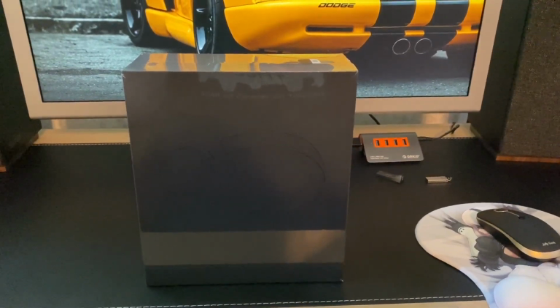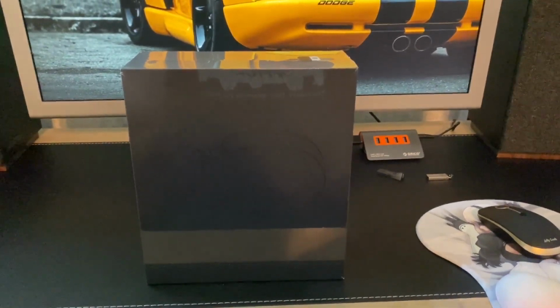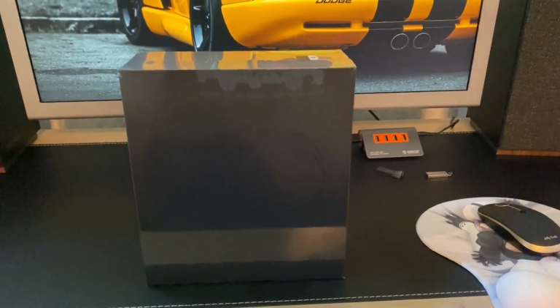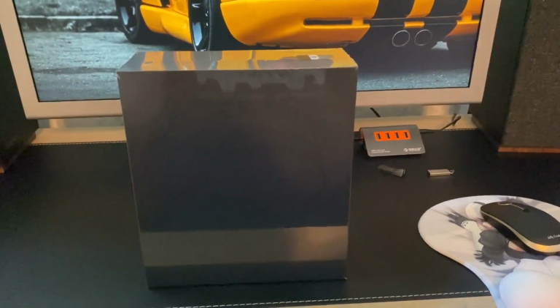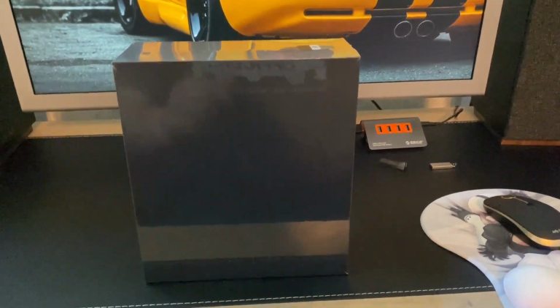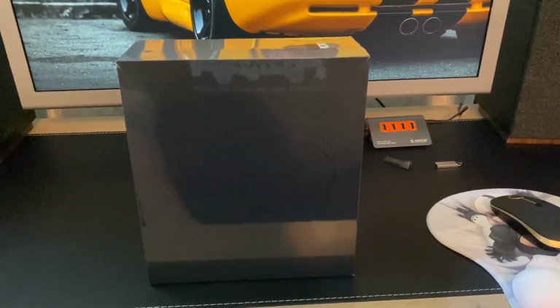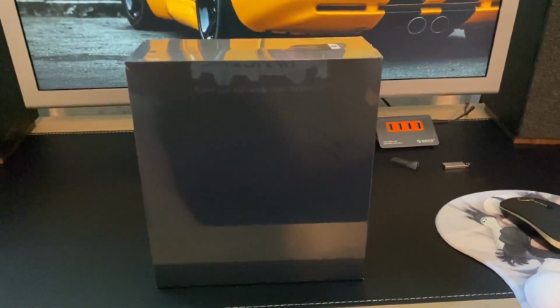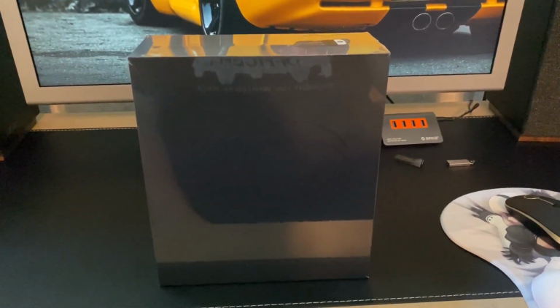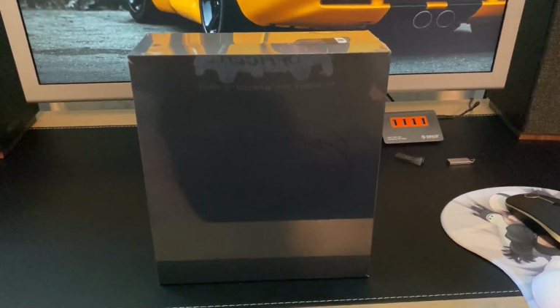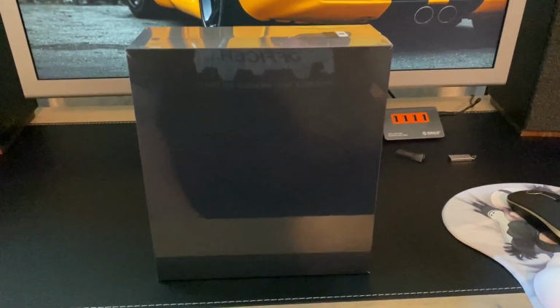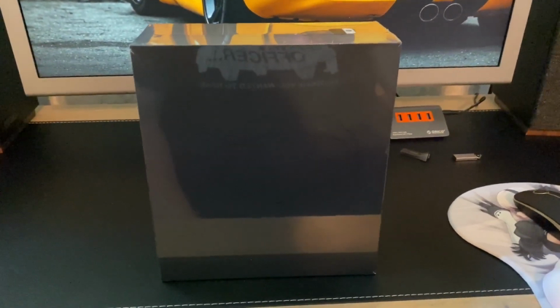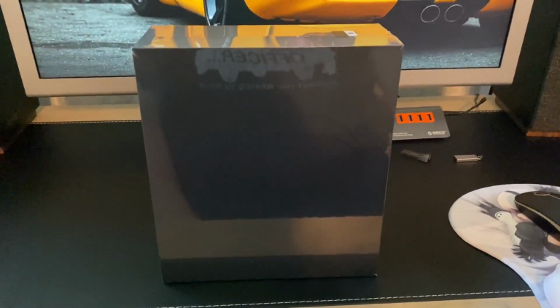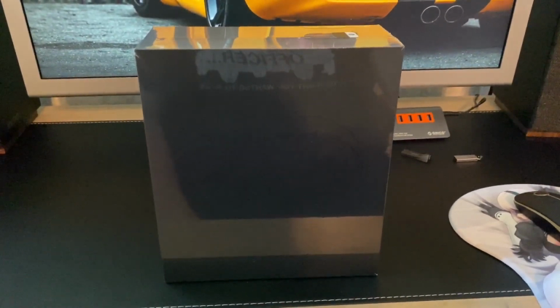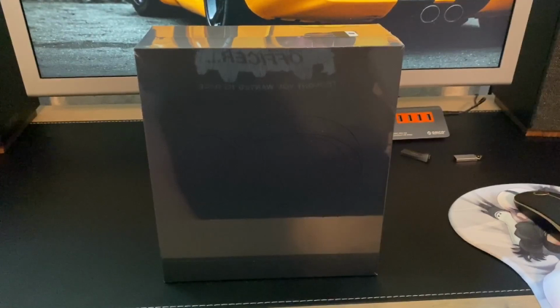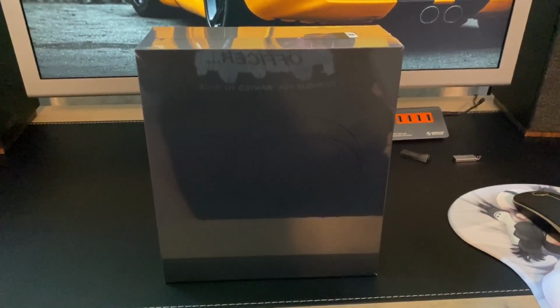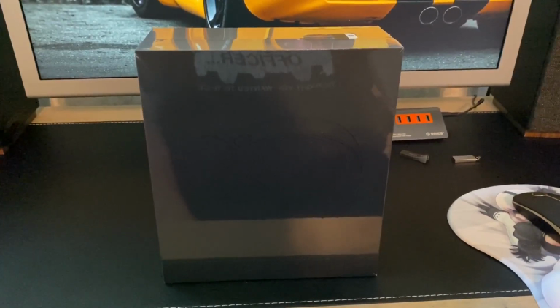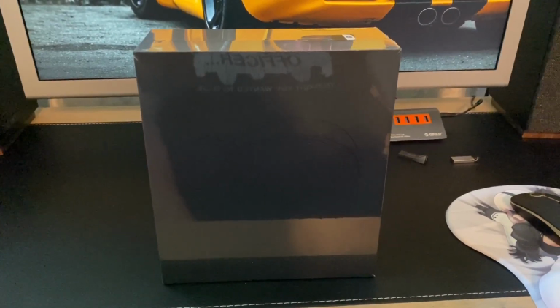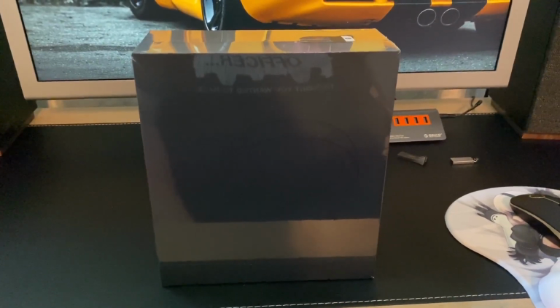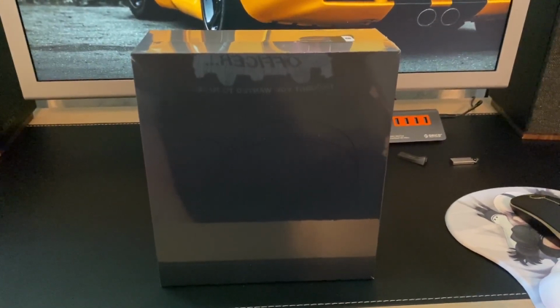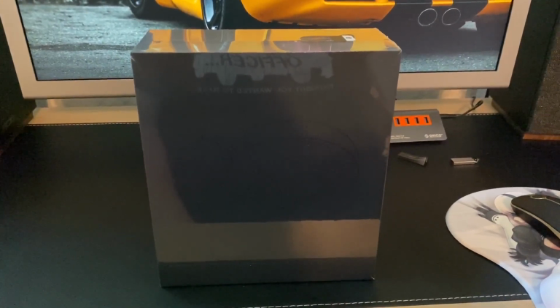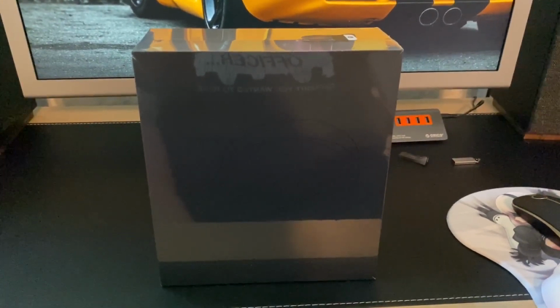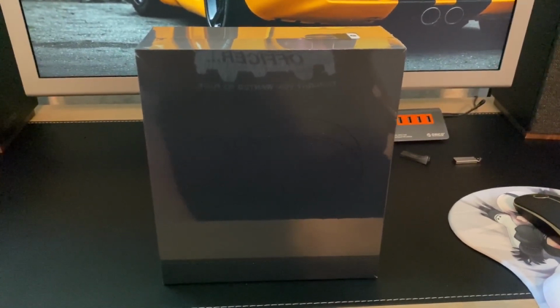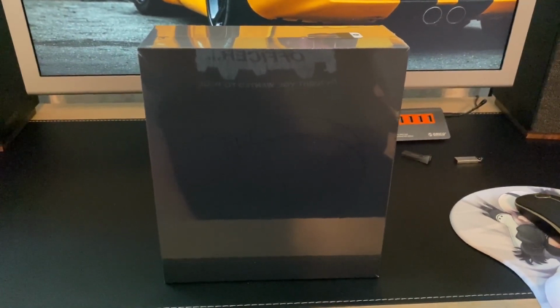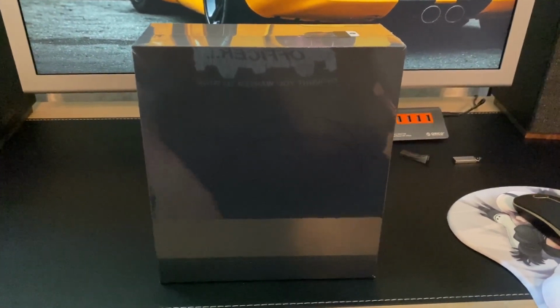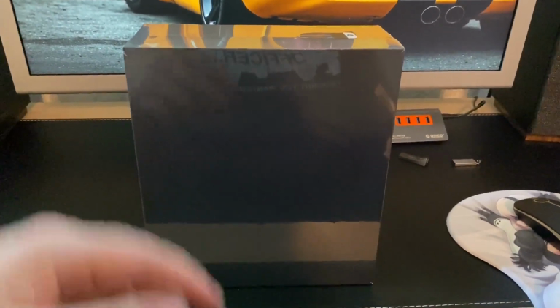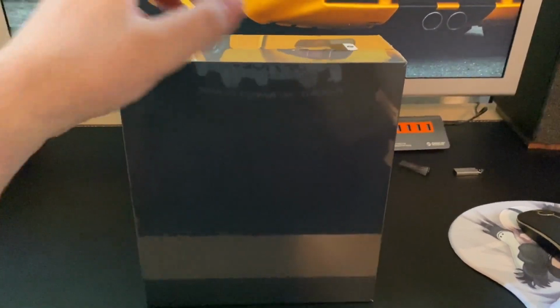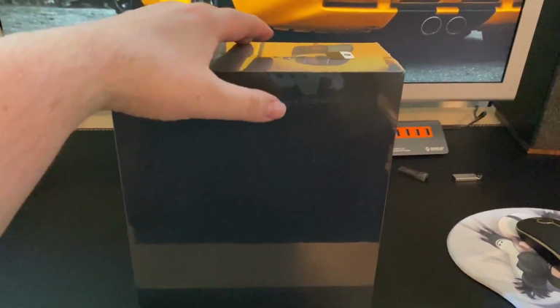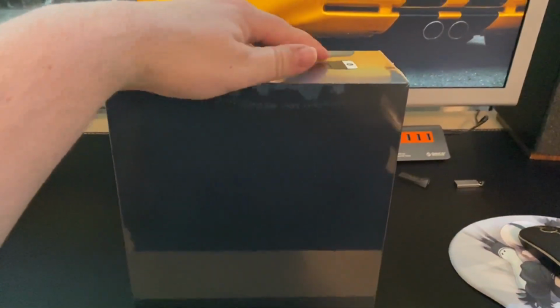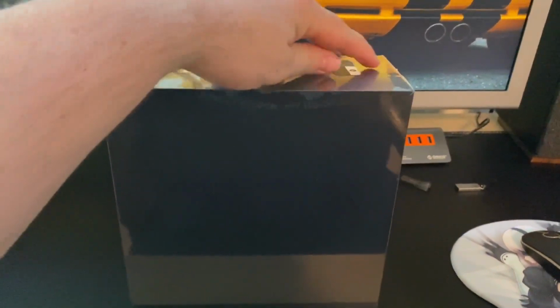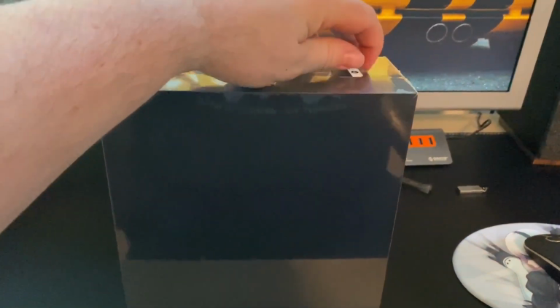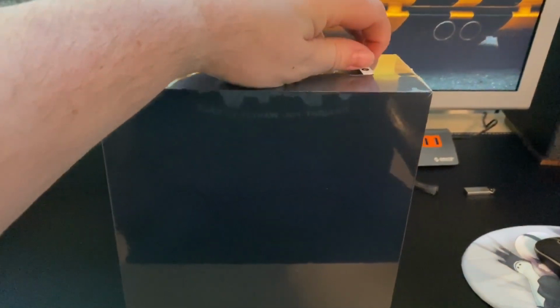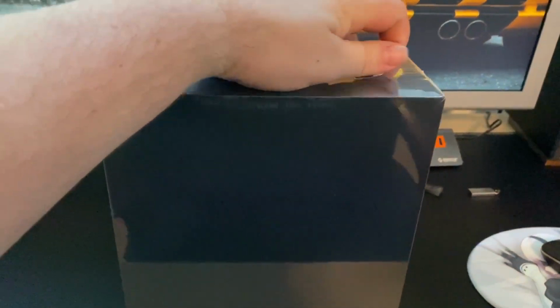These are my Bang & Olufsen H95 headphones that I have just received, and I'm gonna try to unbox them here.